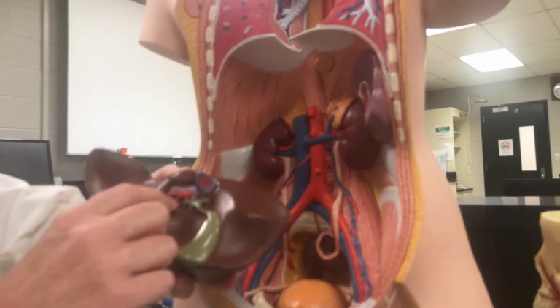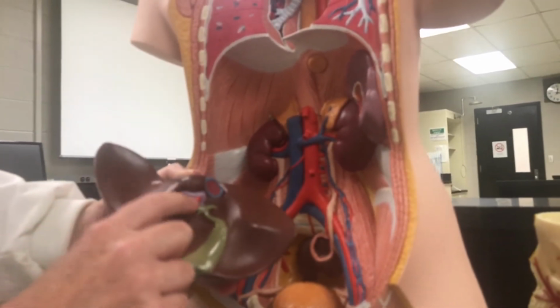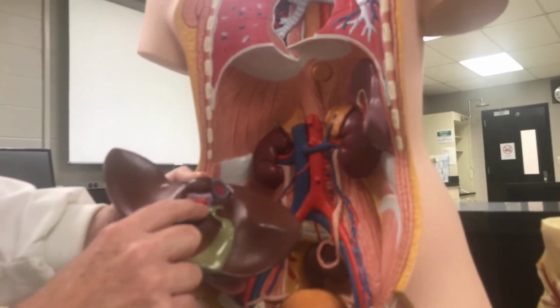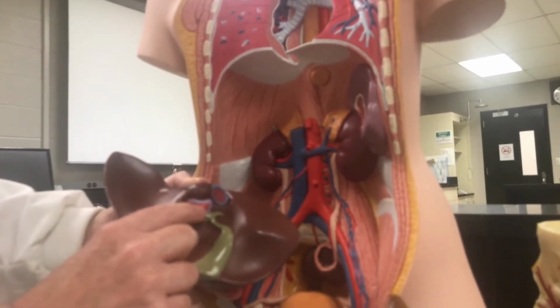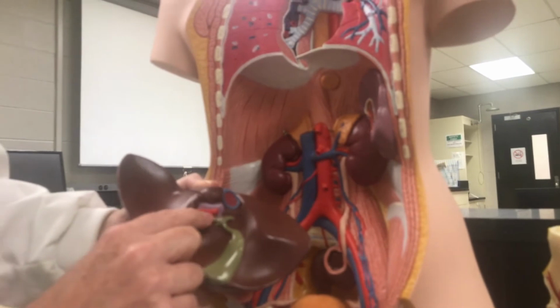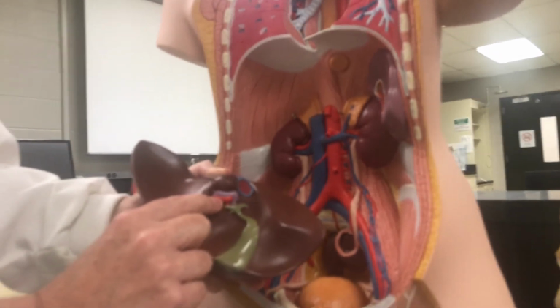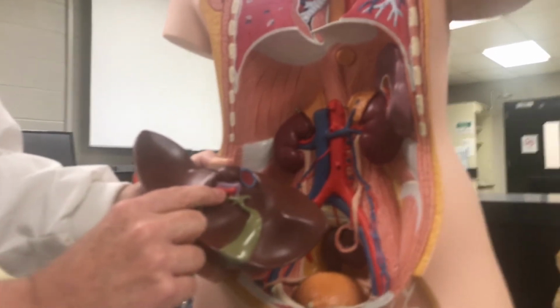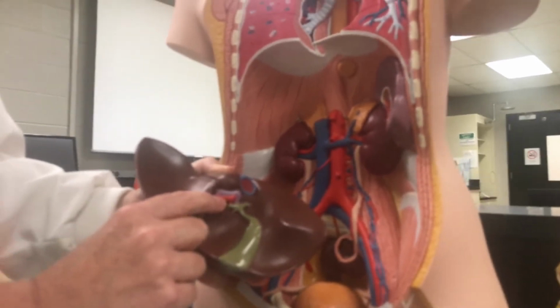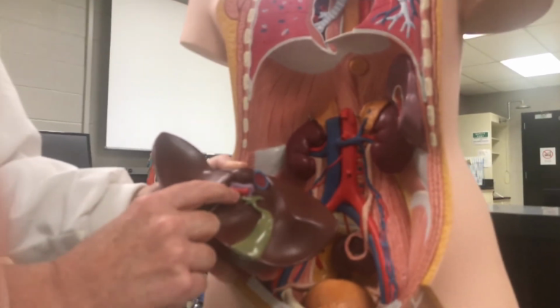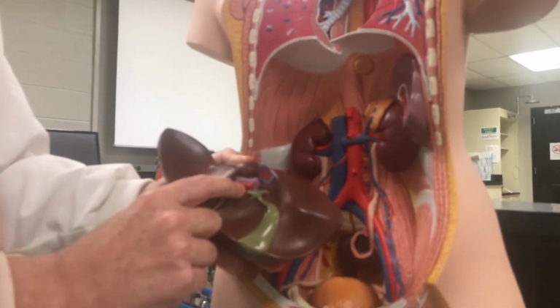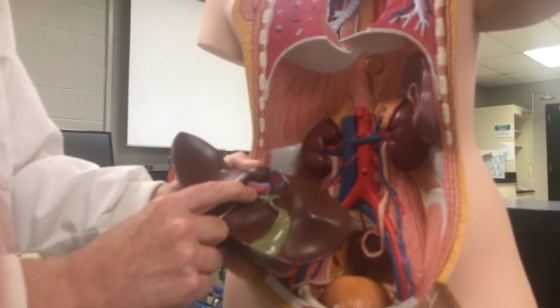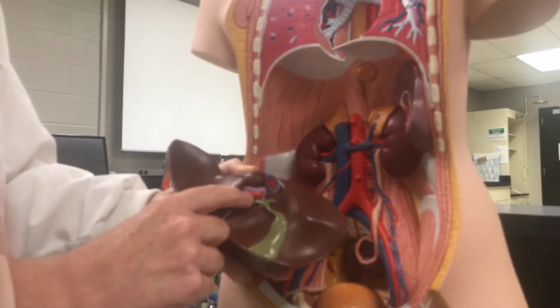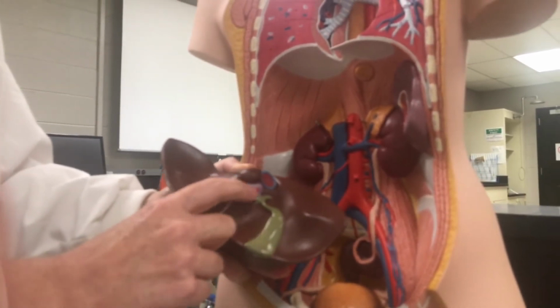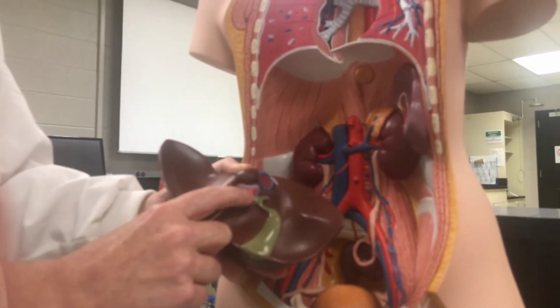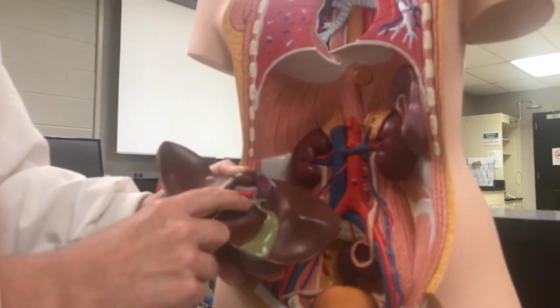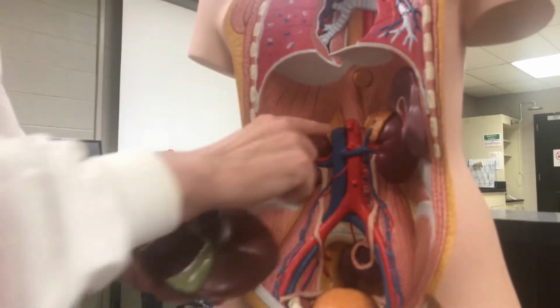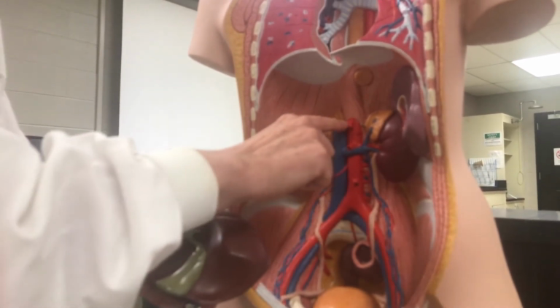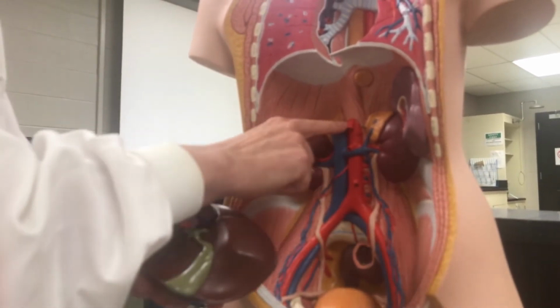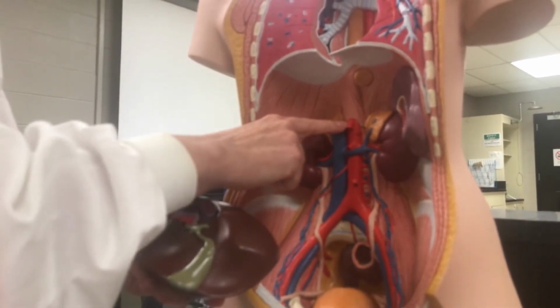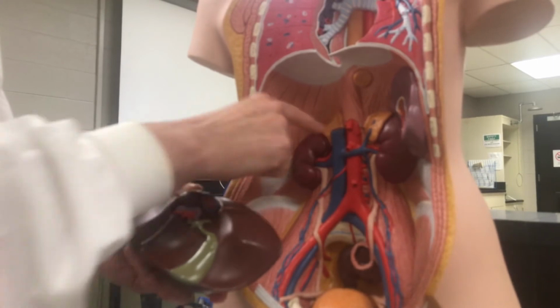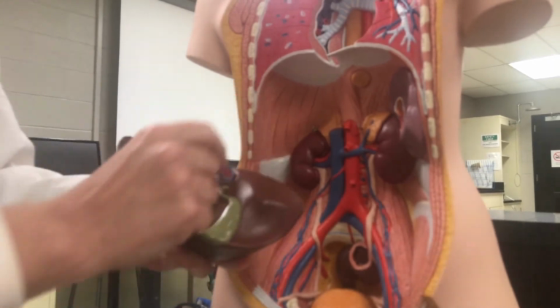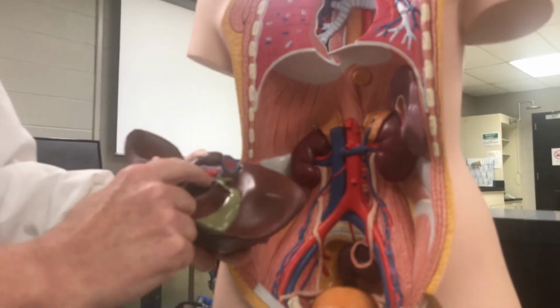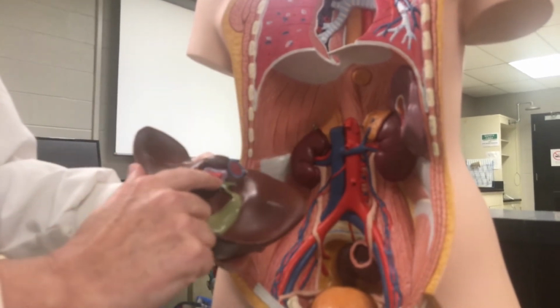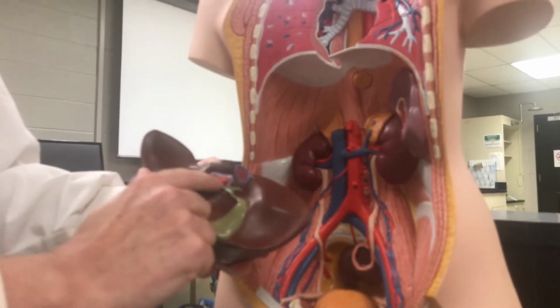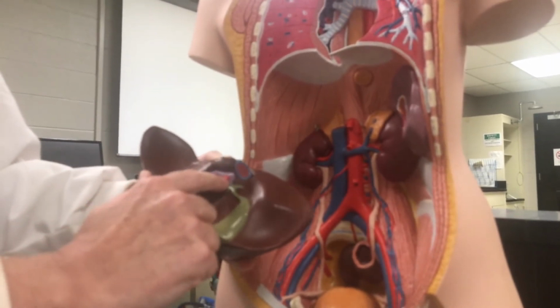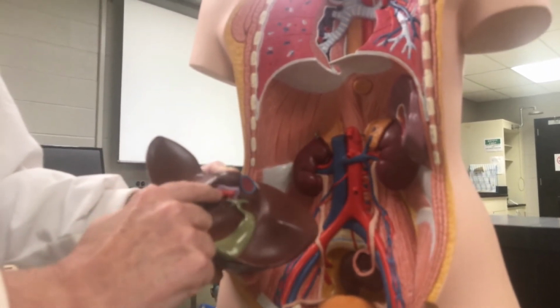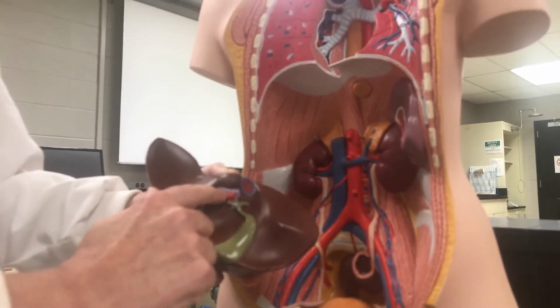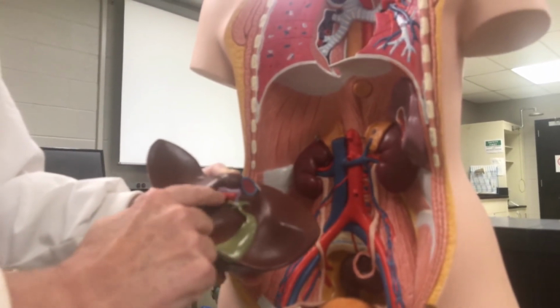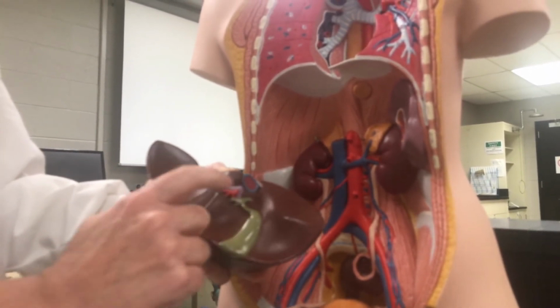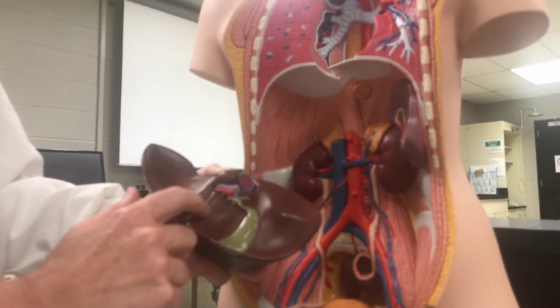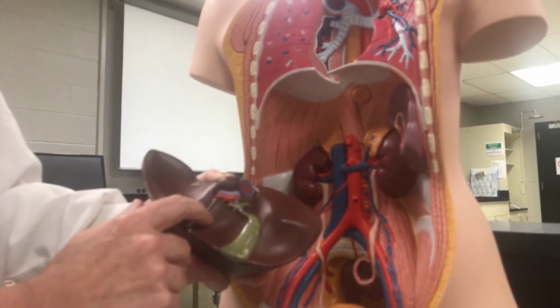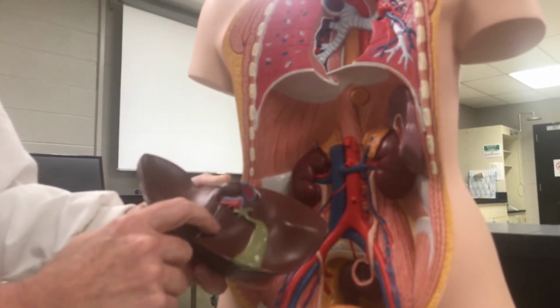On here, this red one is the hepatic artery. The hepatic artery from the celiac trunk was mentioned when we did the arteries, and here it is on the backside of the liver.